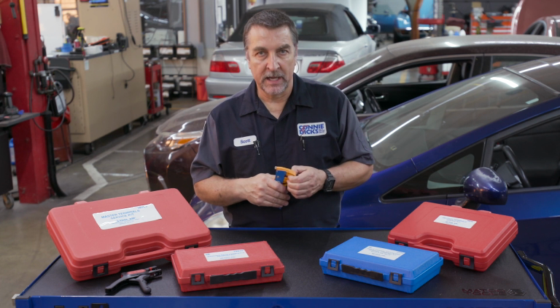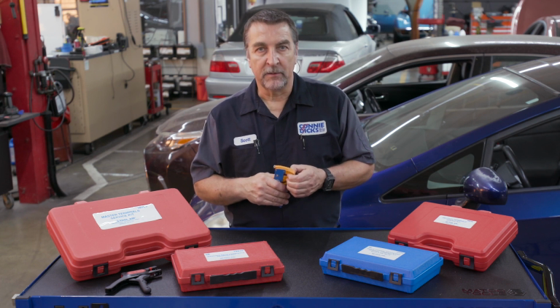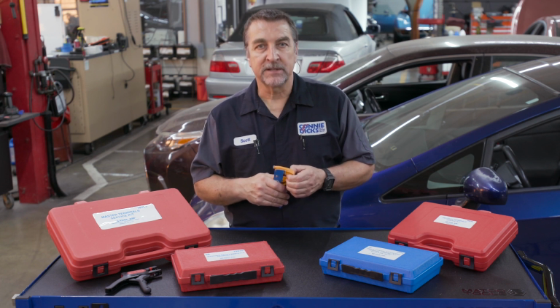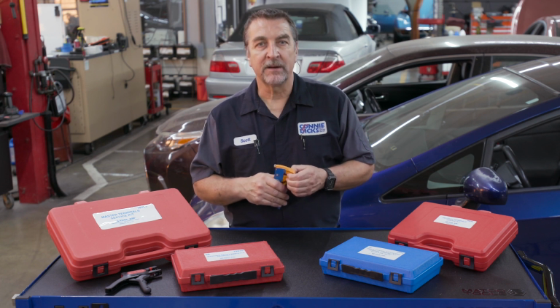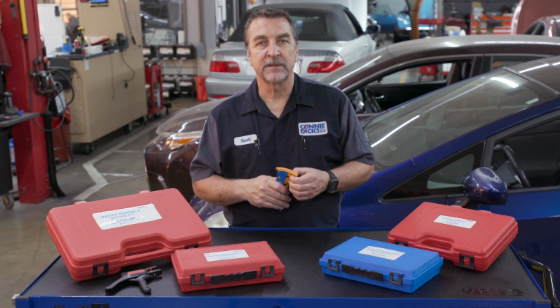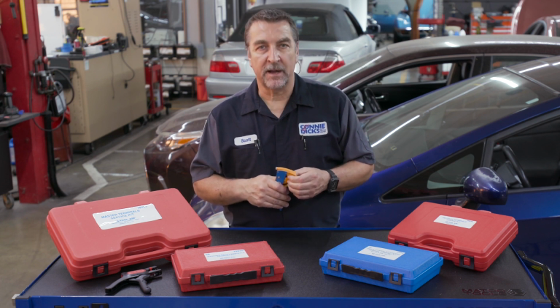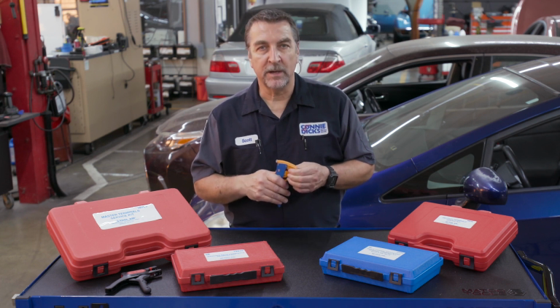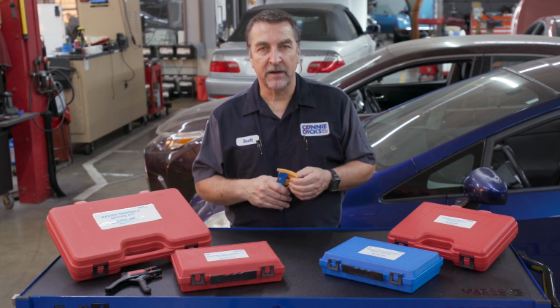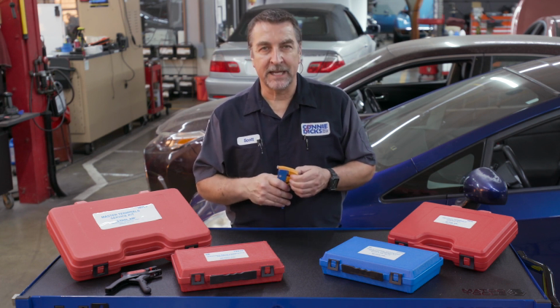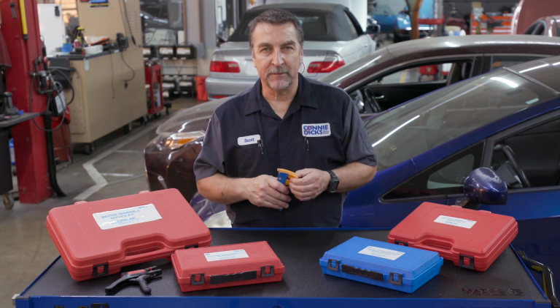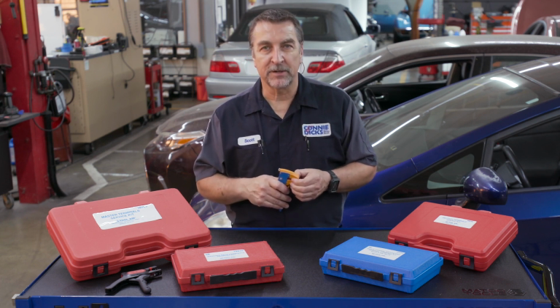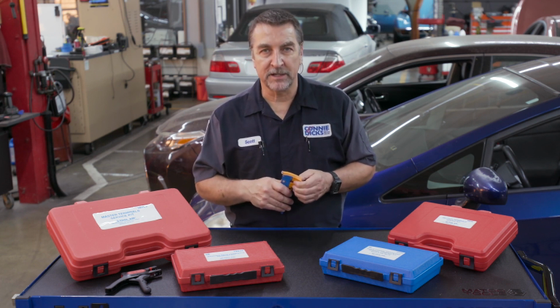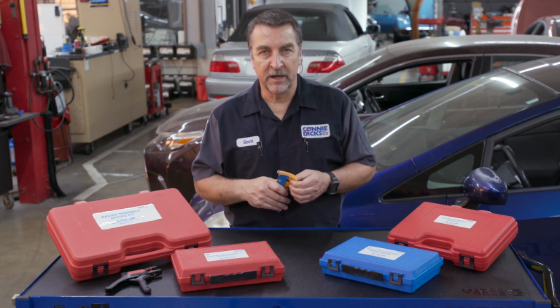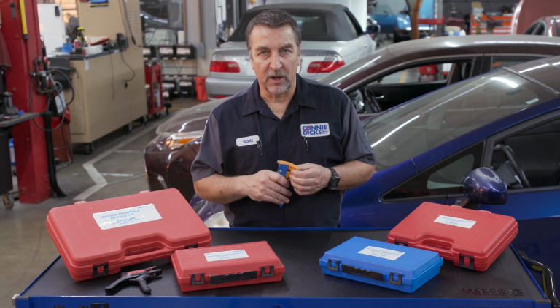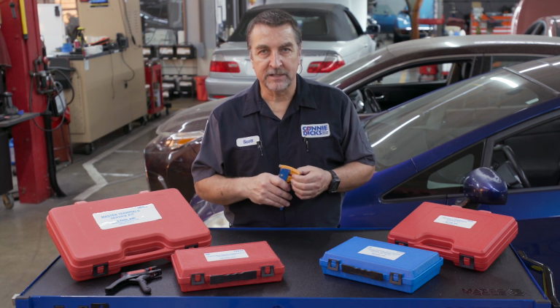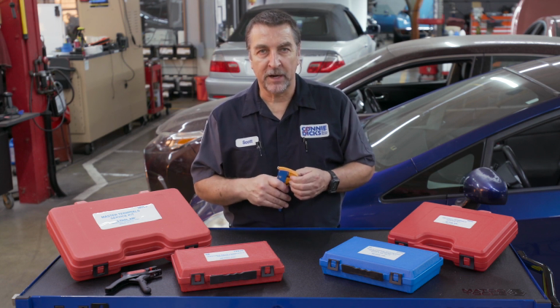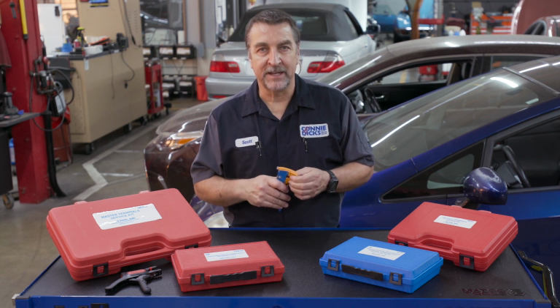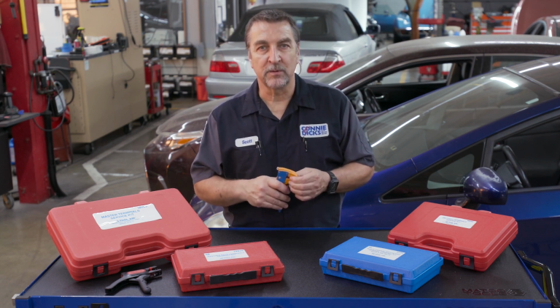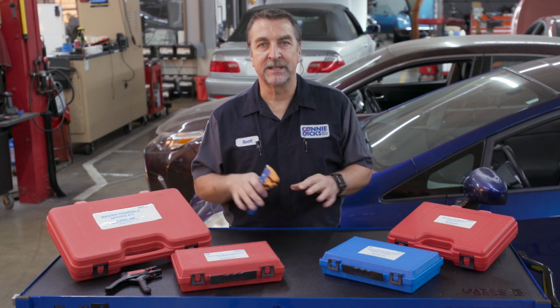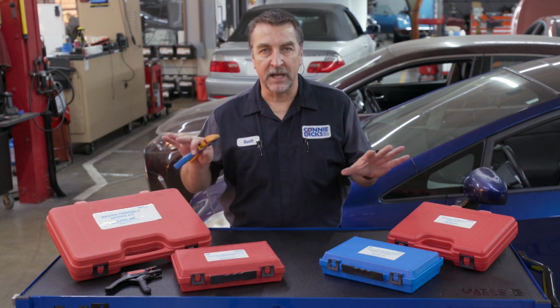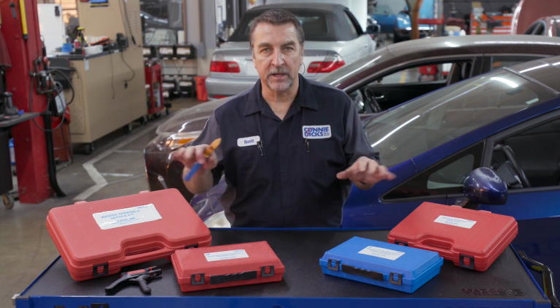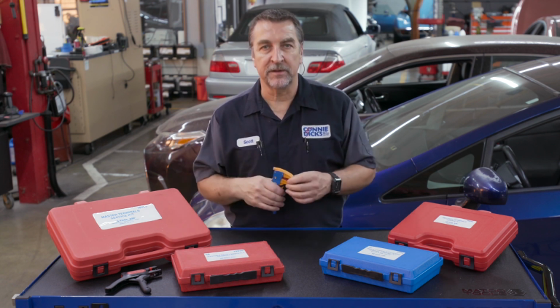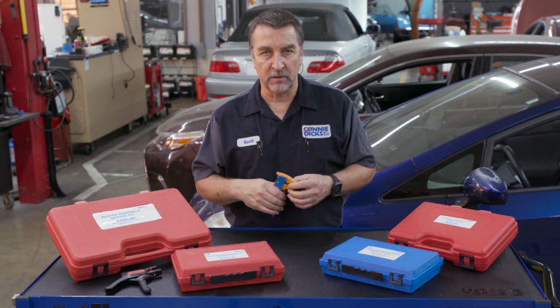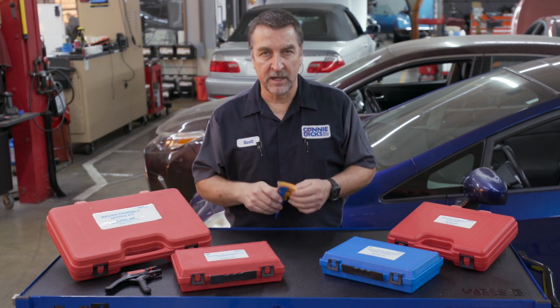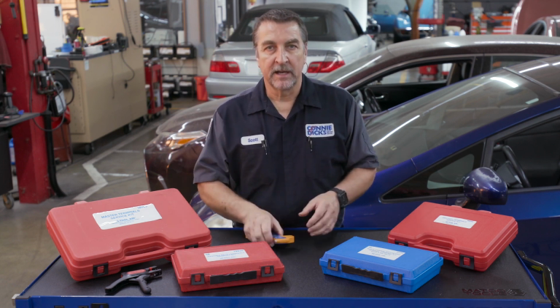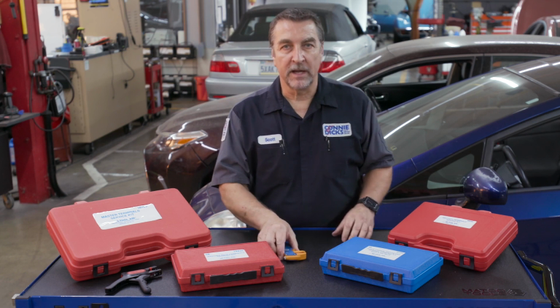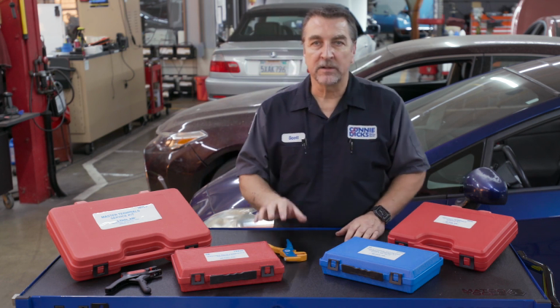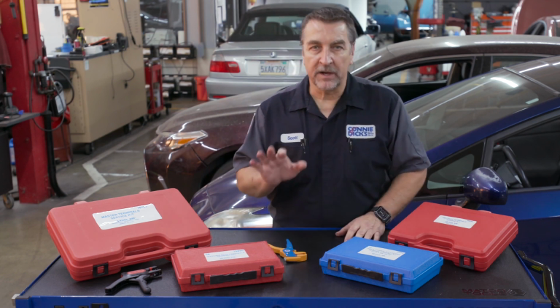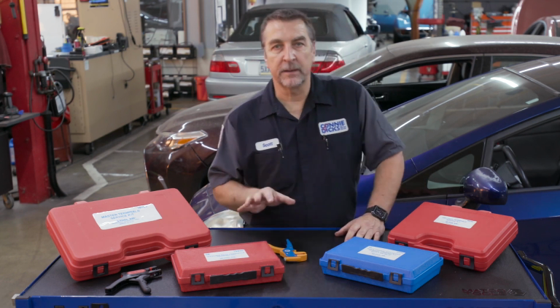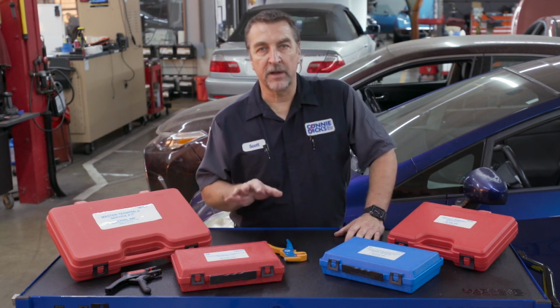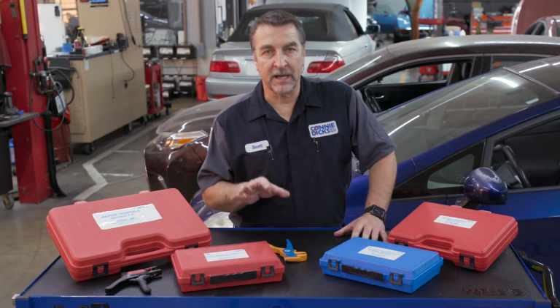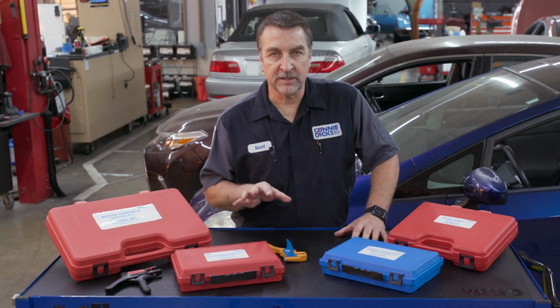When it comes to wiring services, I always strive for clean and proper termination for long lasting repair, and these tools can definitely help achieve those goals.